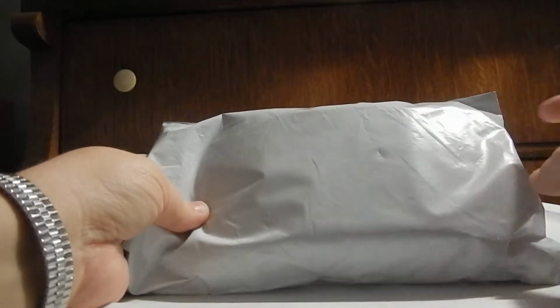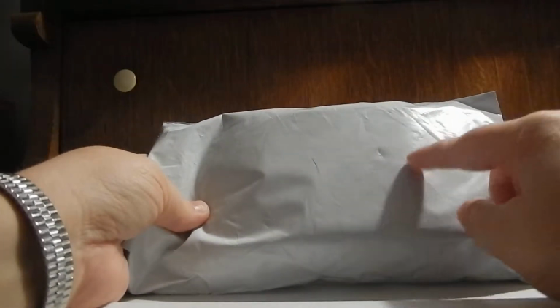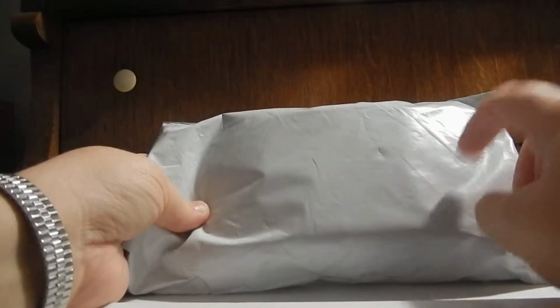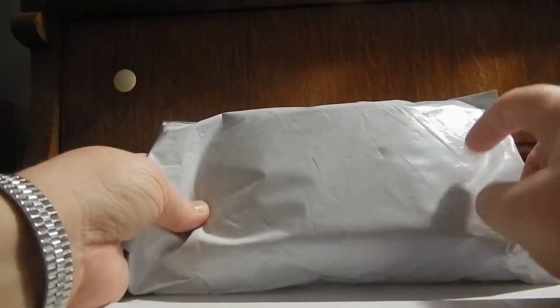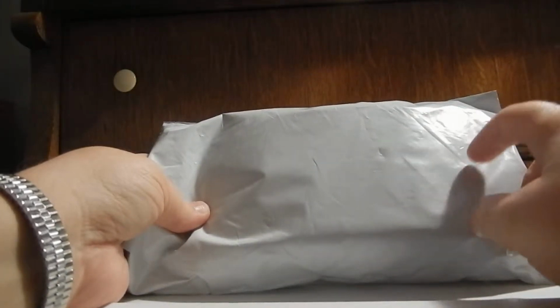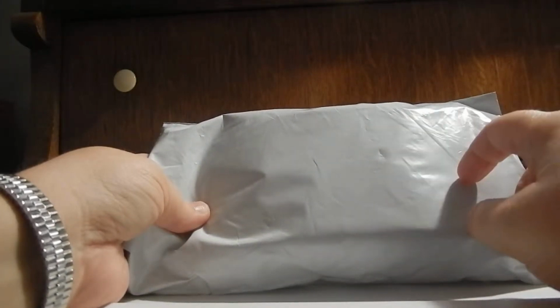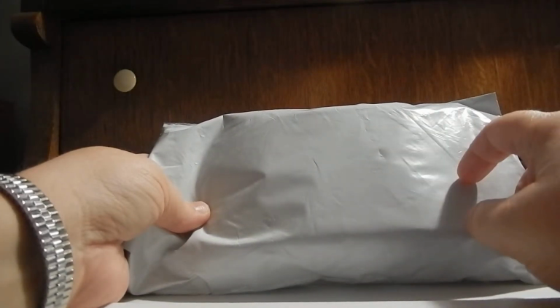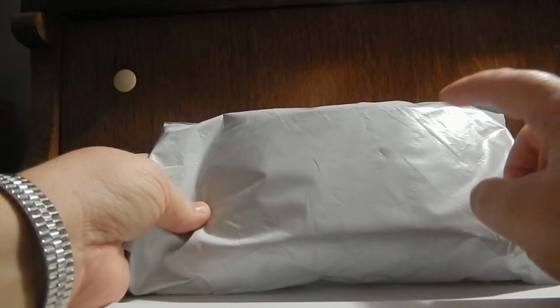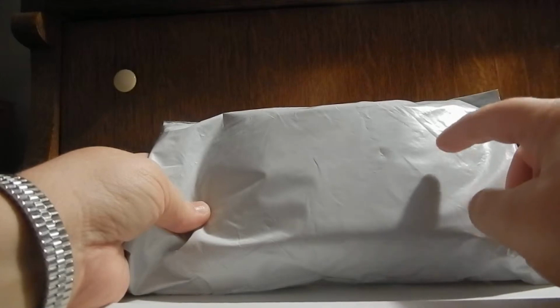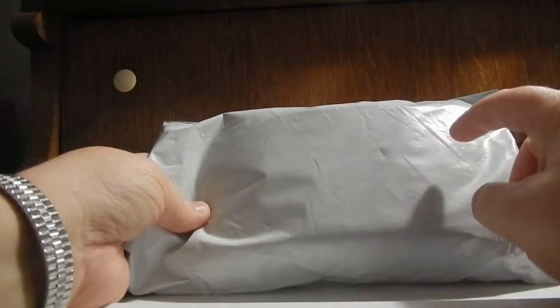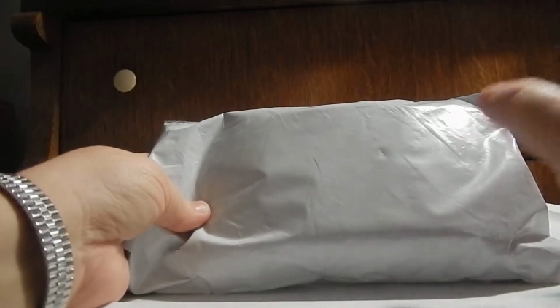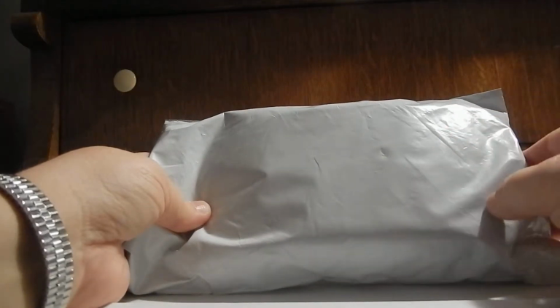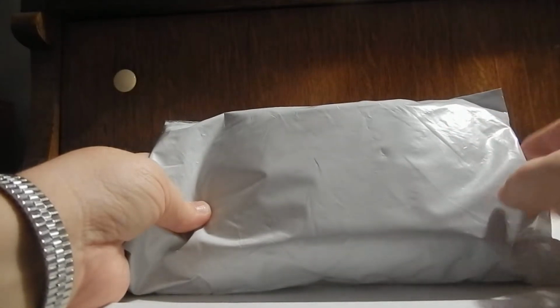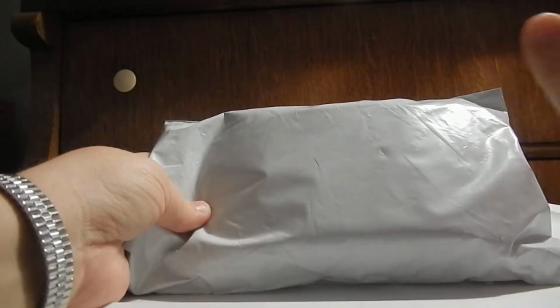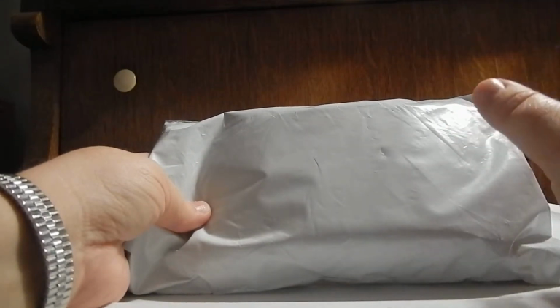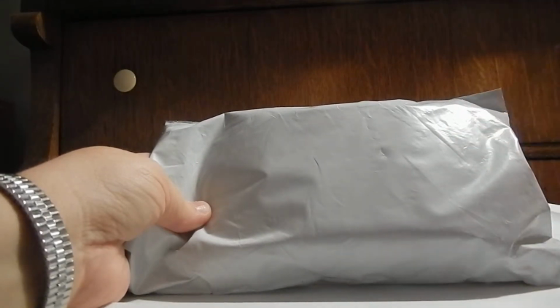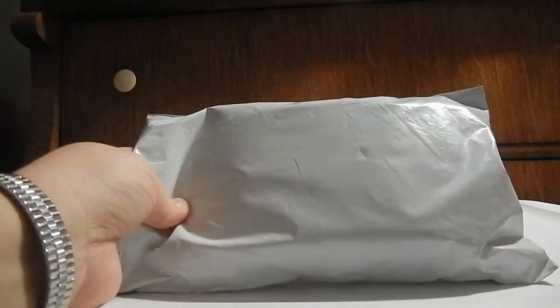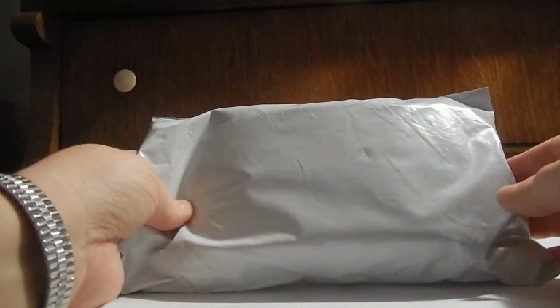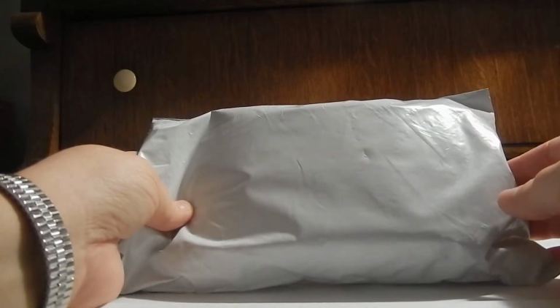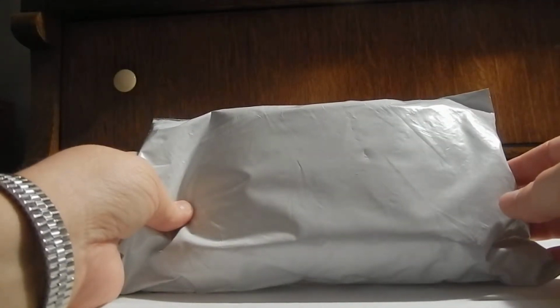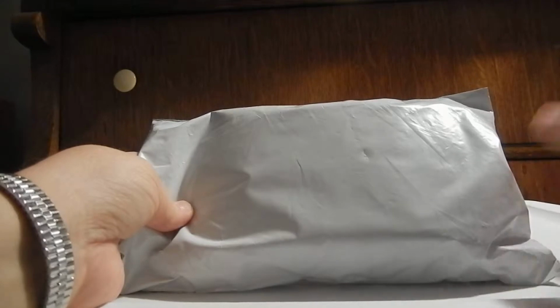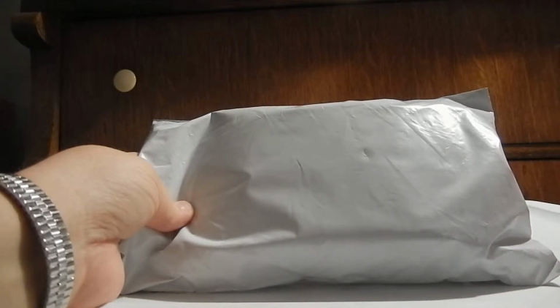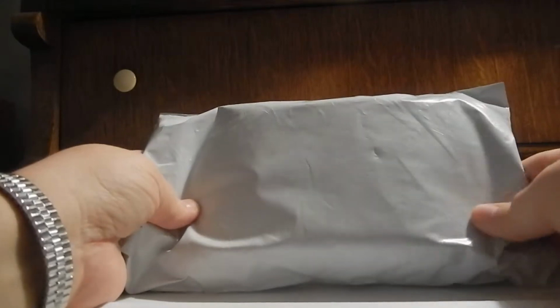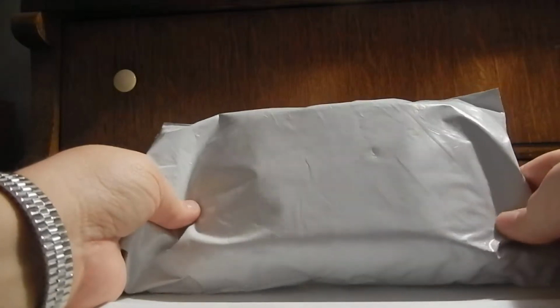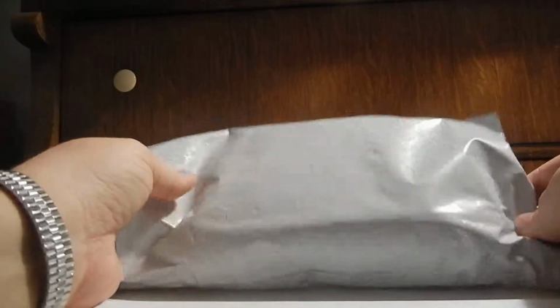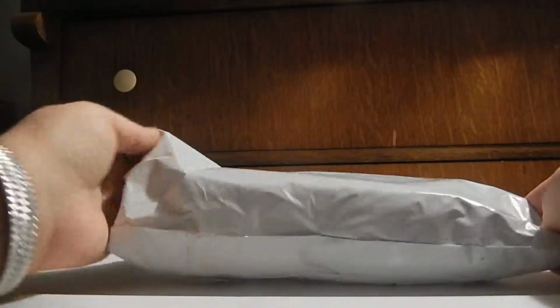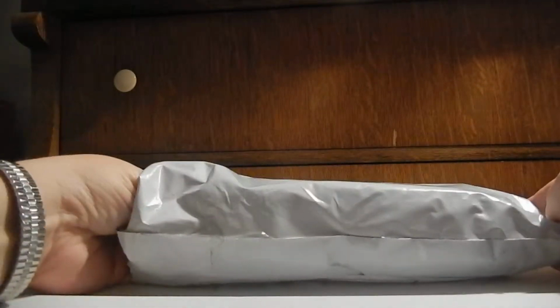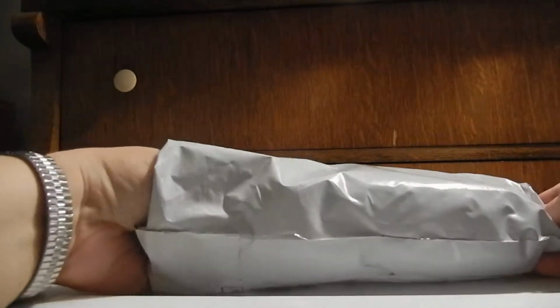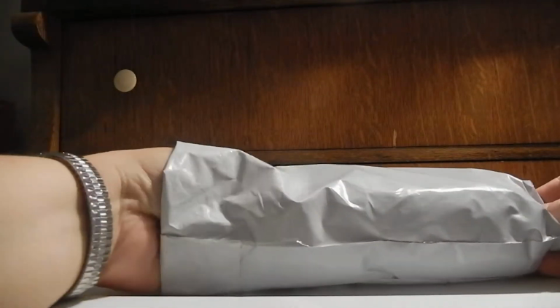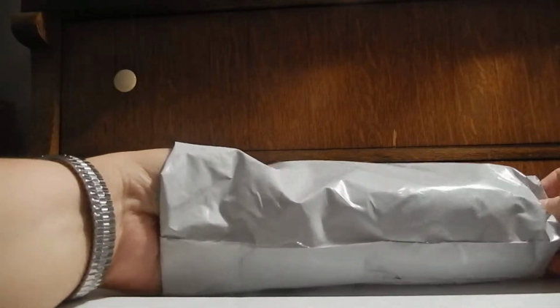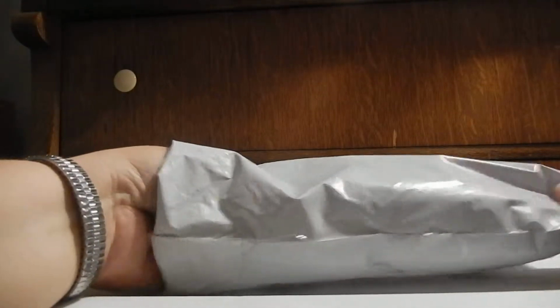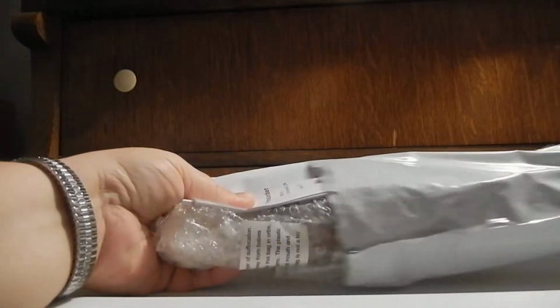I actually pre-ordered these four items, and they got here a while ago, but they've been sitting. I told myself I might as well do a package review on these things. So let's just show you what I got.